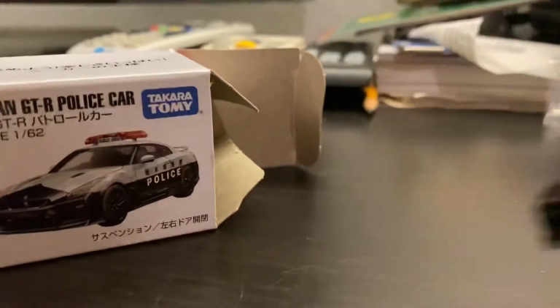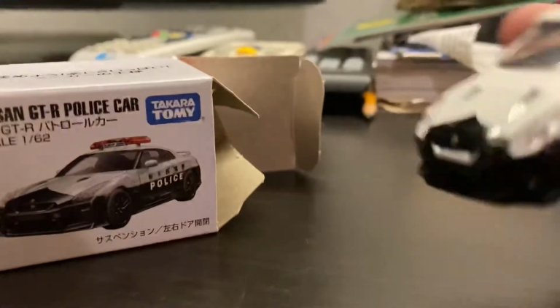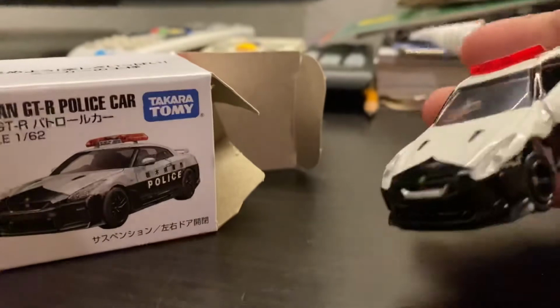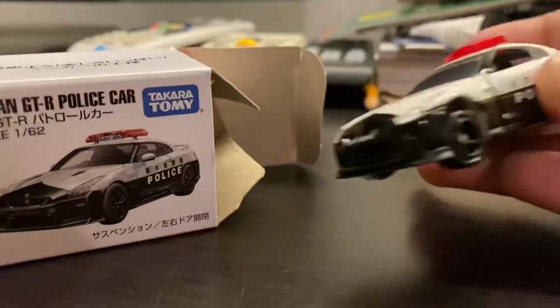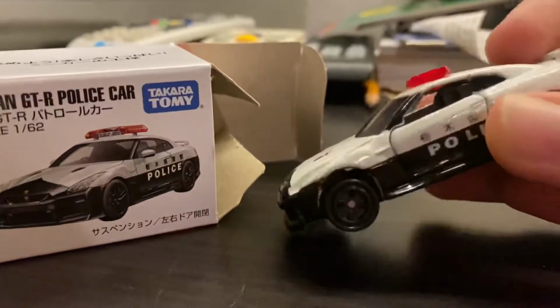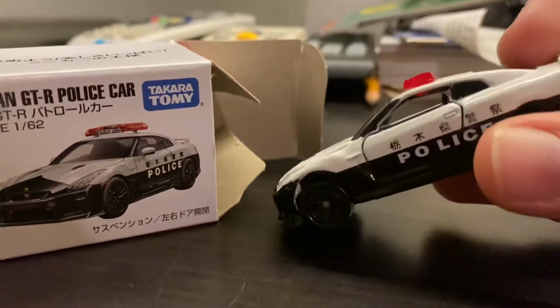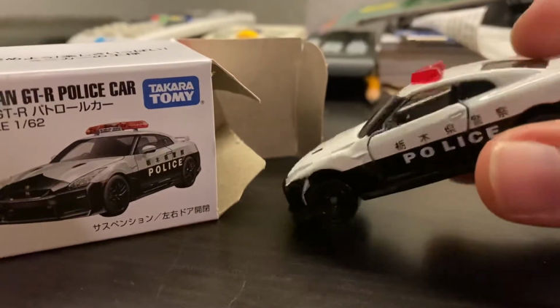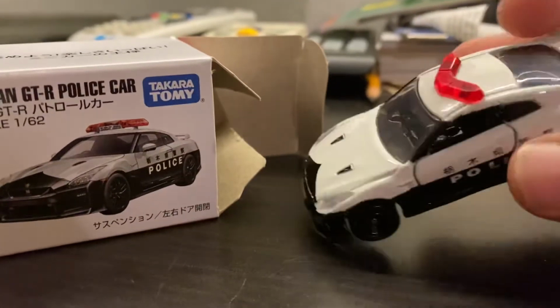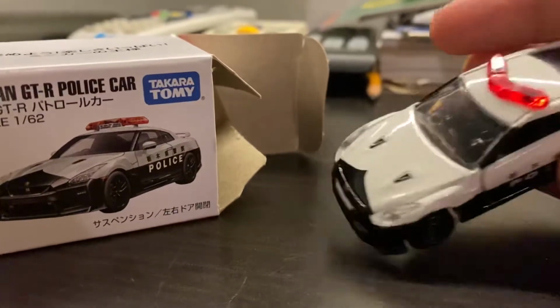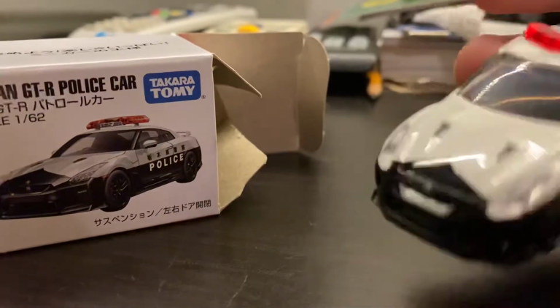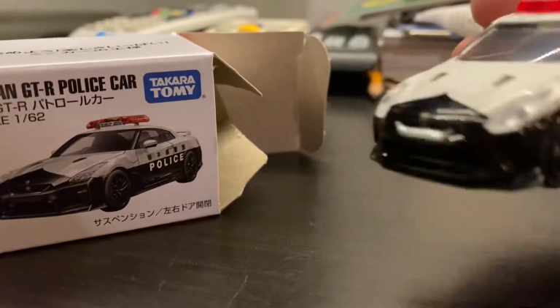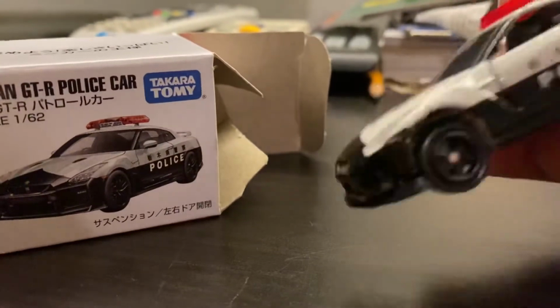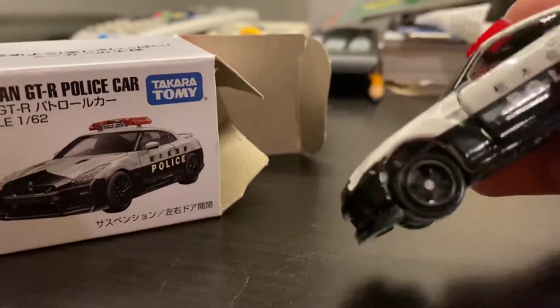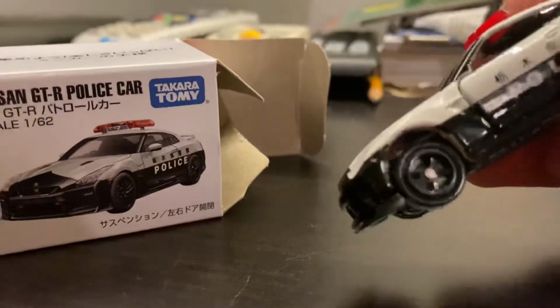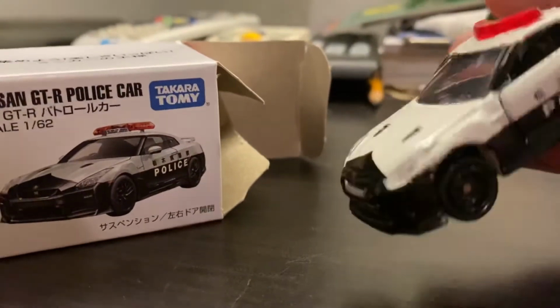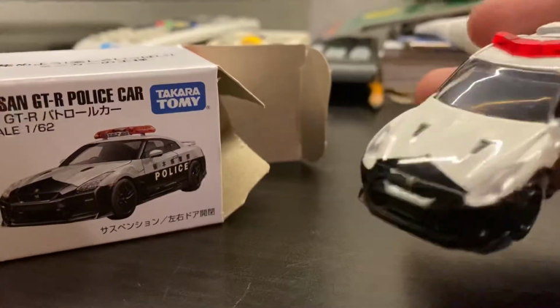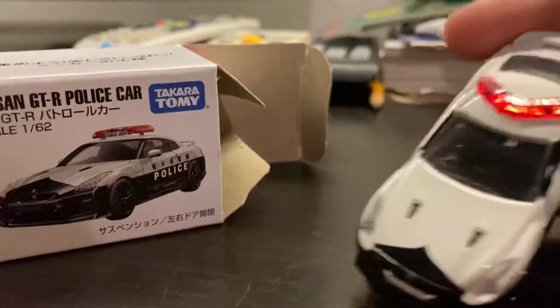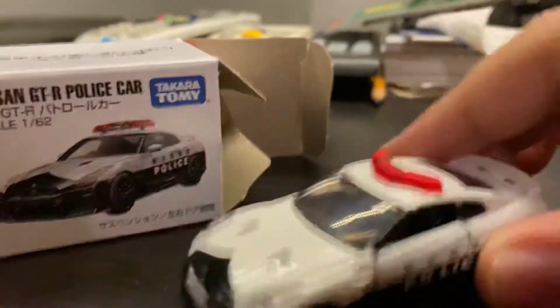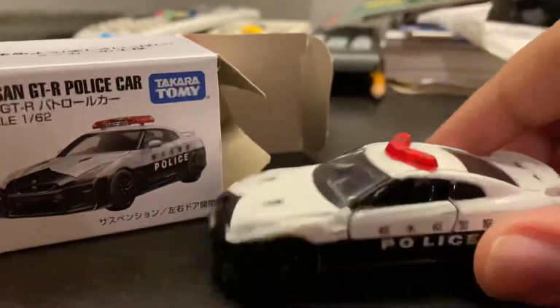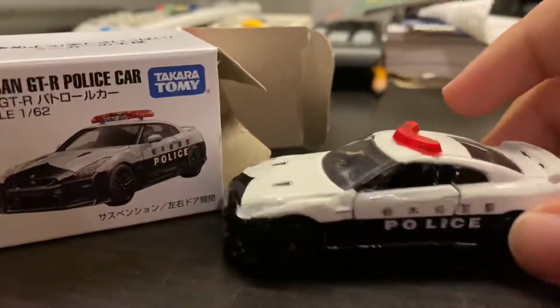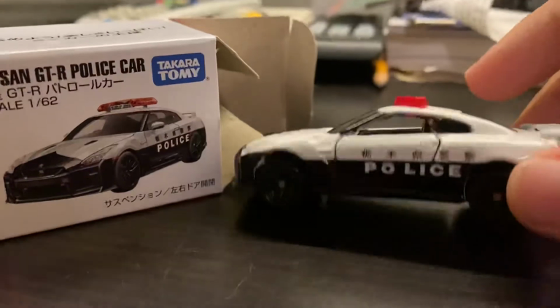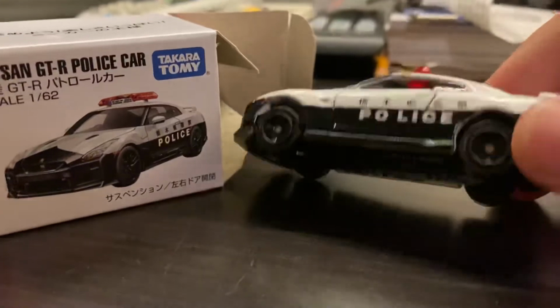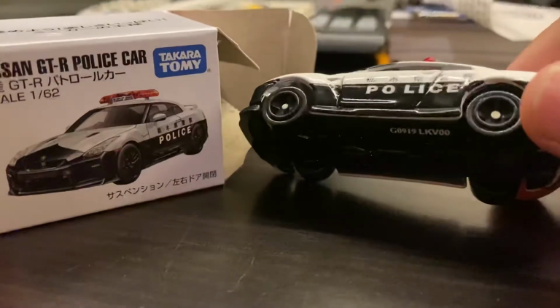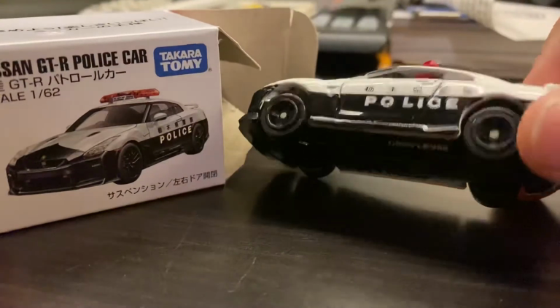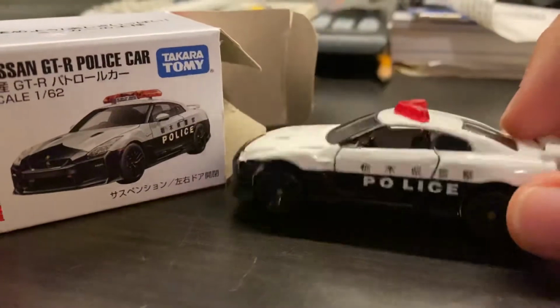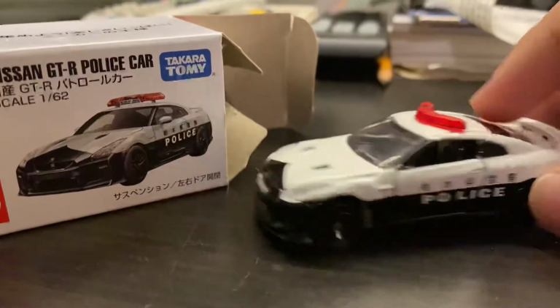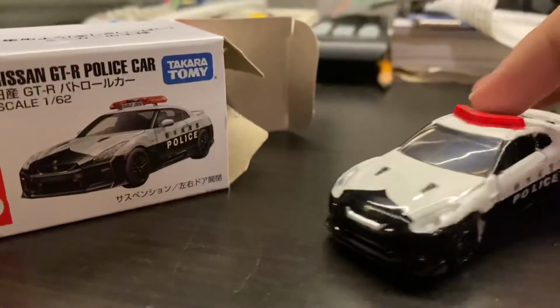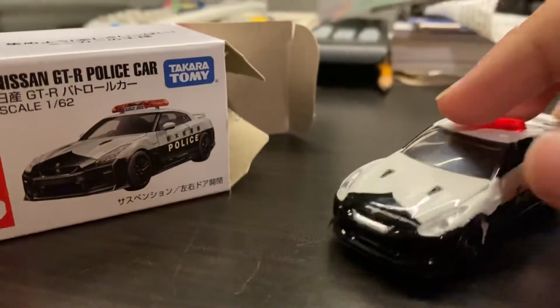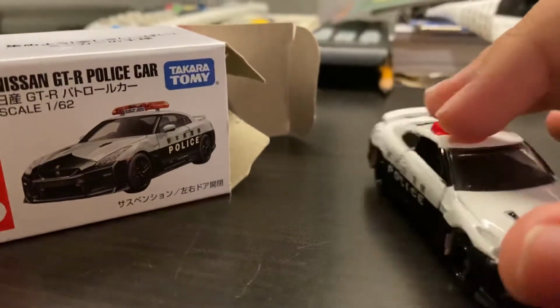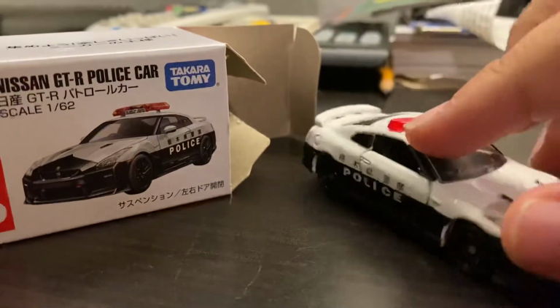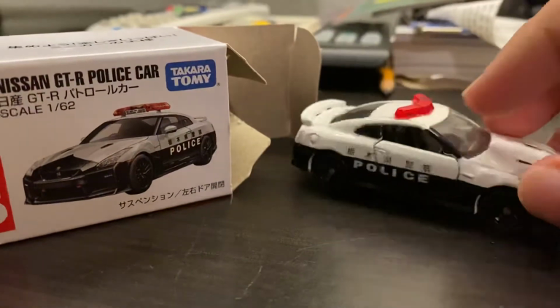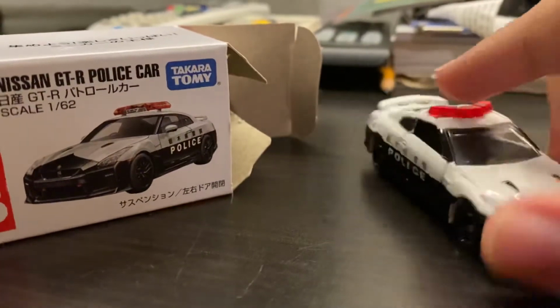It's very detailed. I really like it. It's really cool, you know. I have the Japanese police GT-R cars. They're really cool.